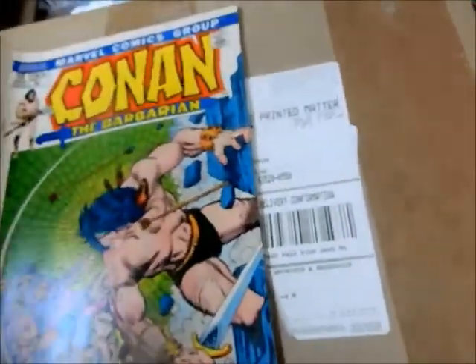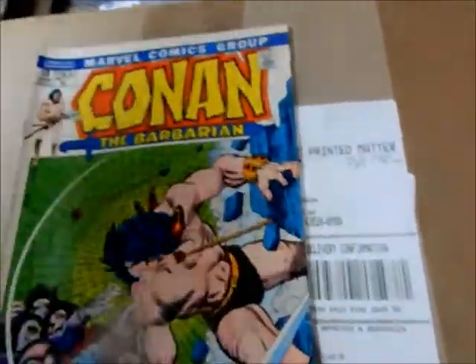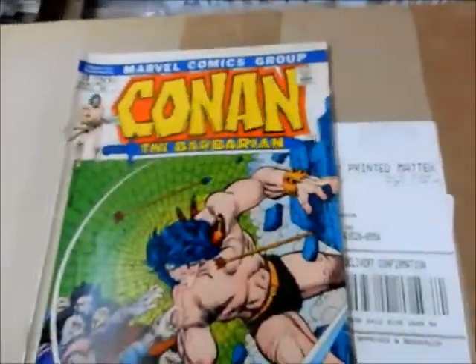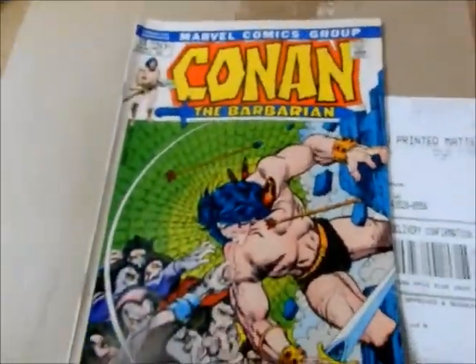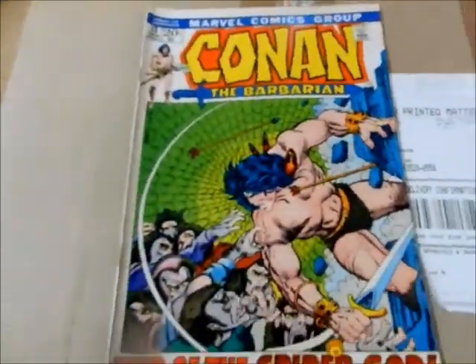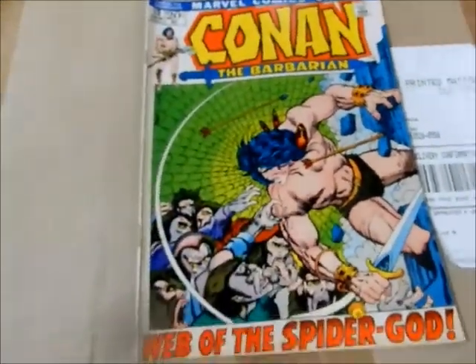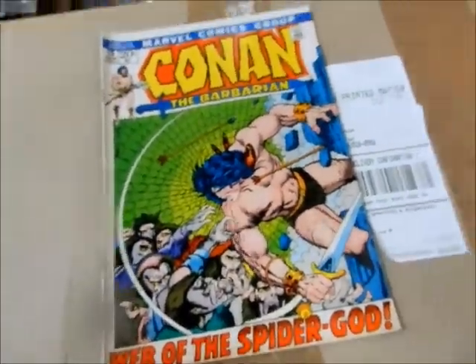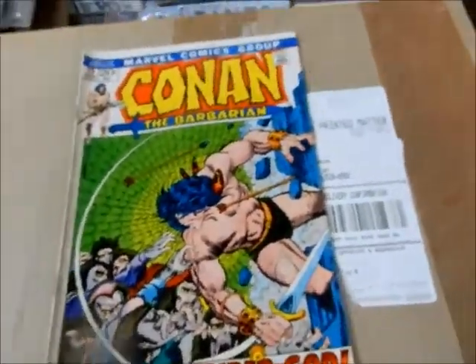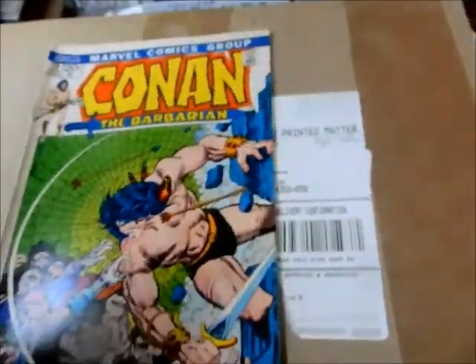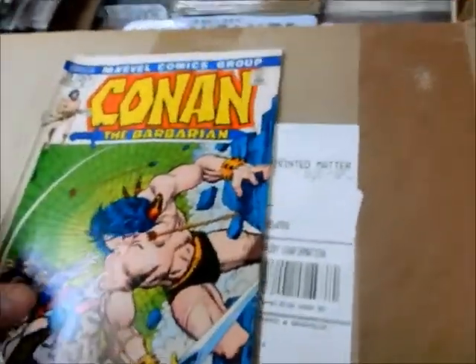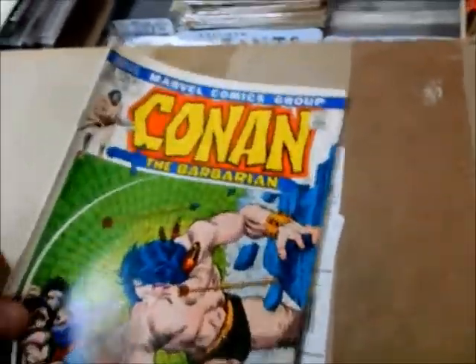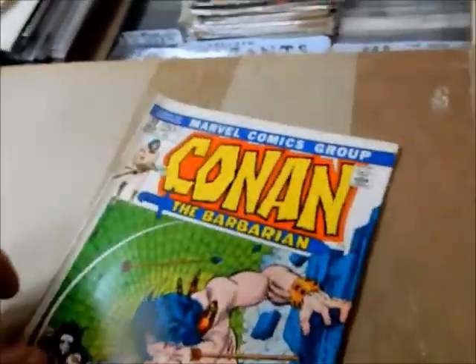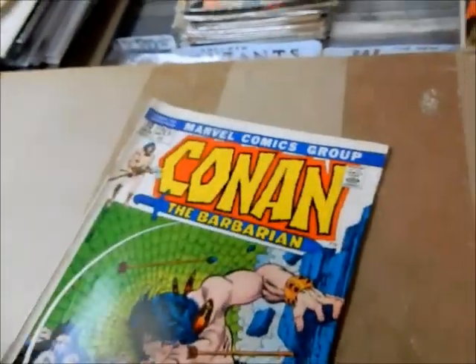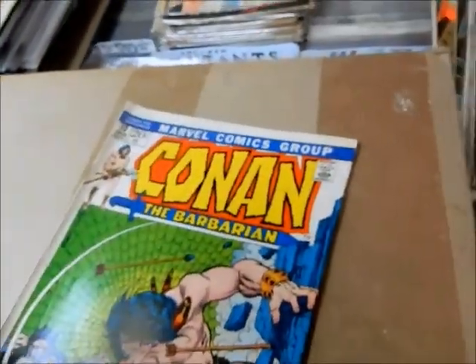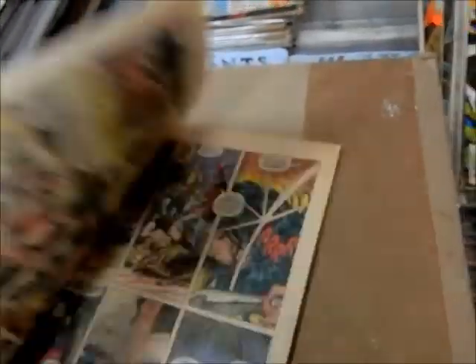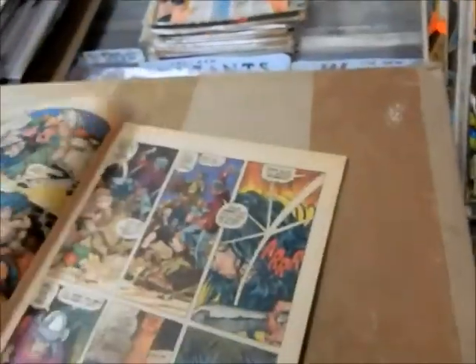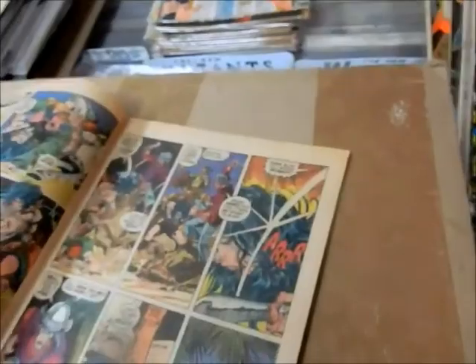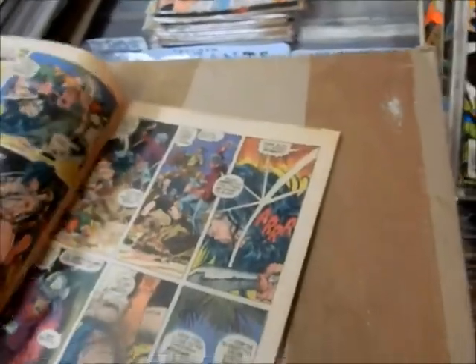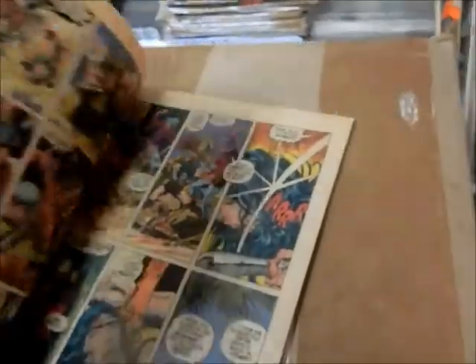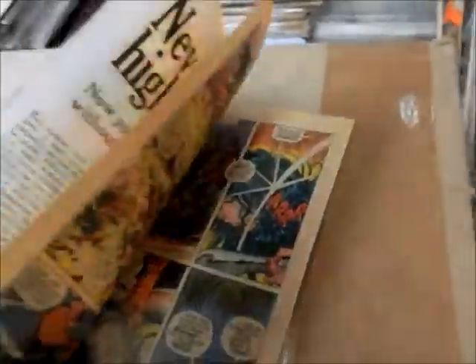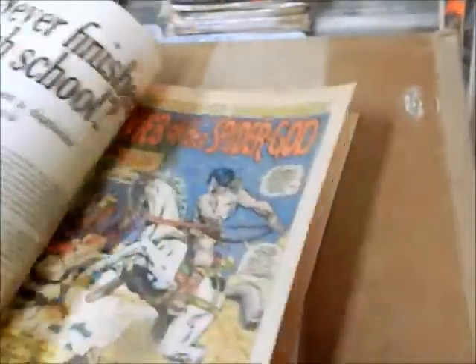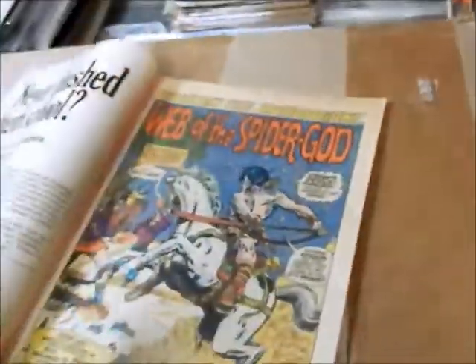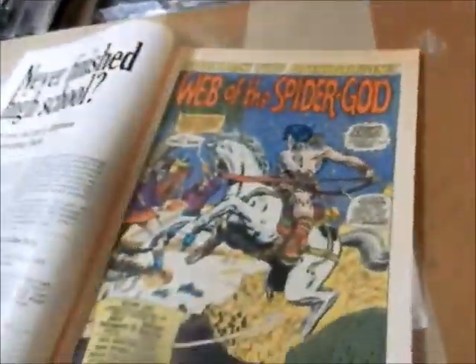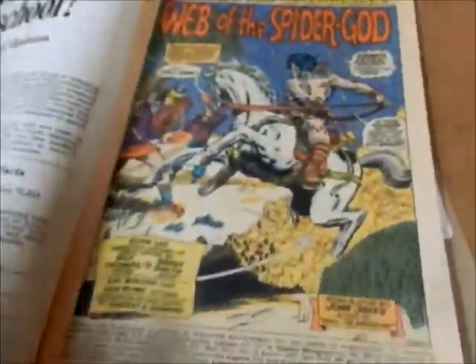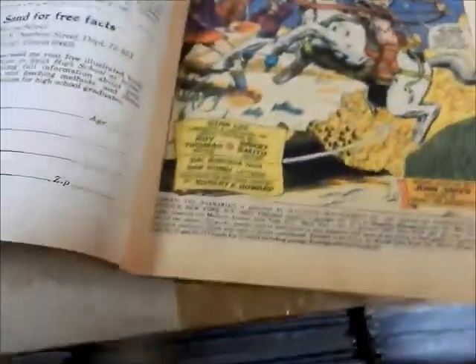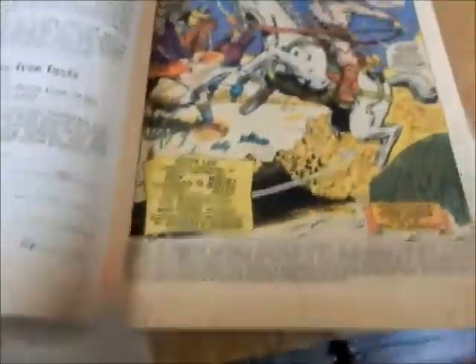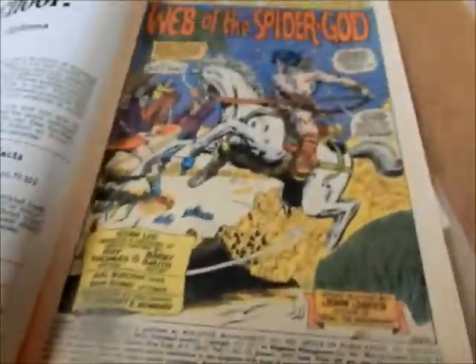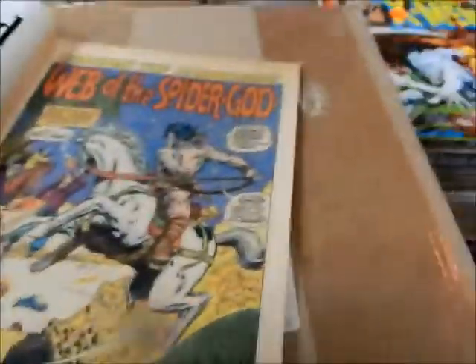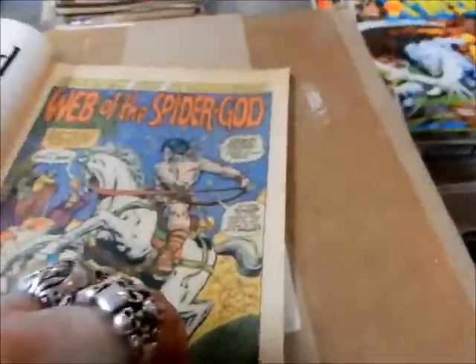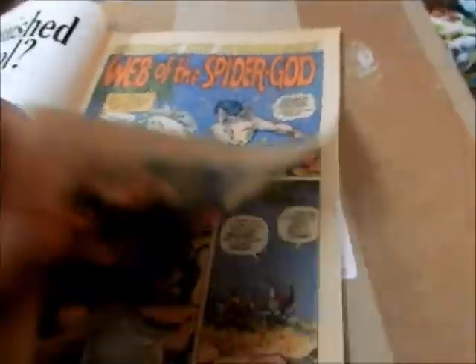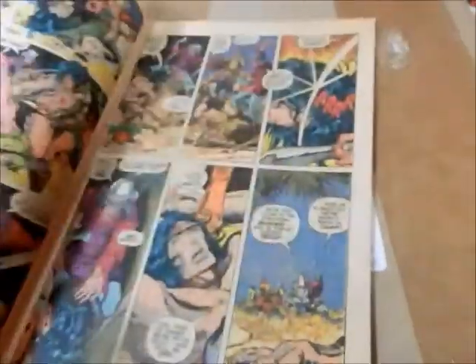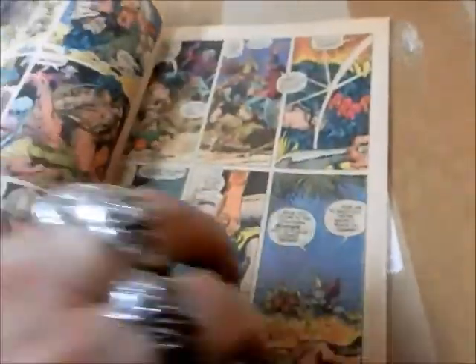Issue number 13: Web of the Spider God. Again here we go — Conan's fighting spiders again. More spiders. Barry Smith, Sal, and the gang.